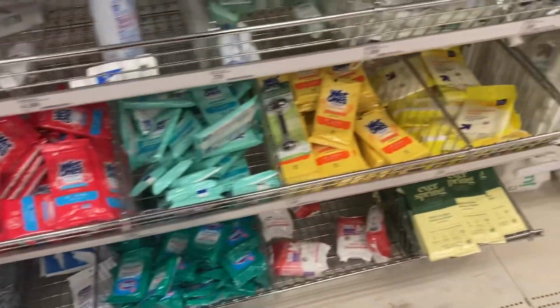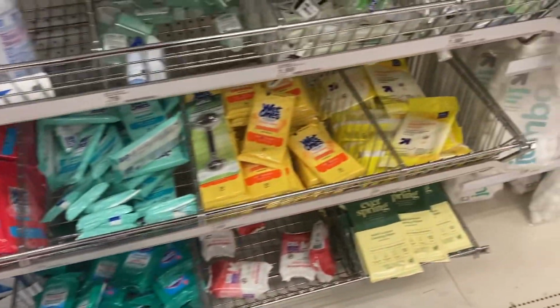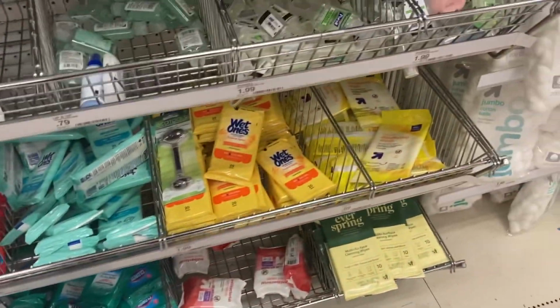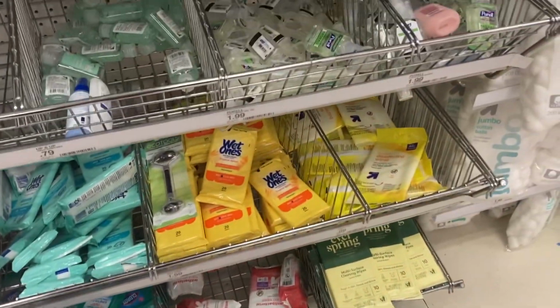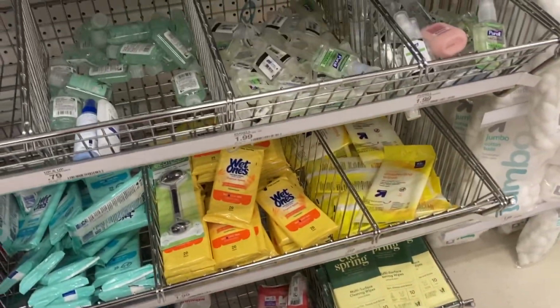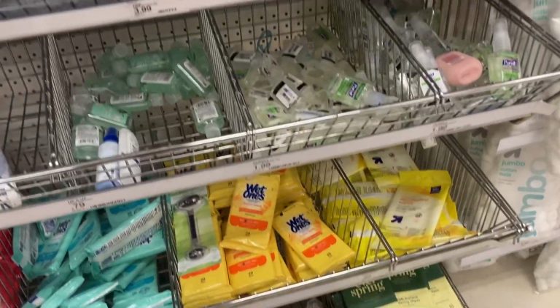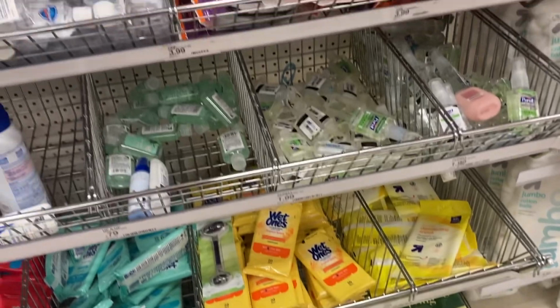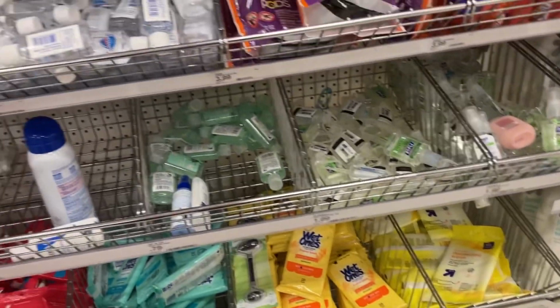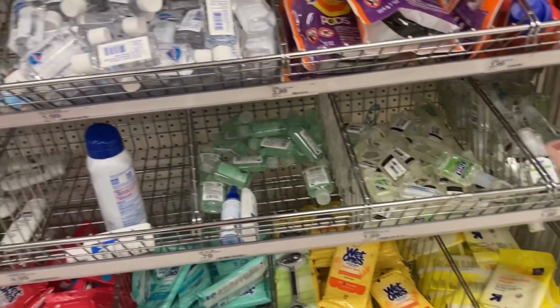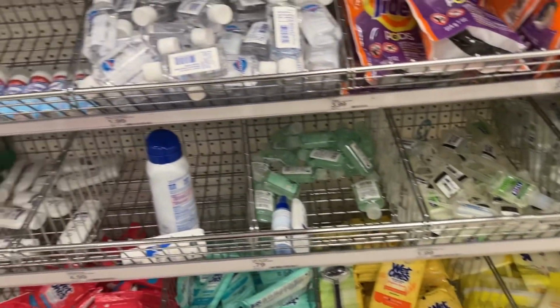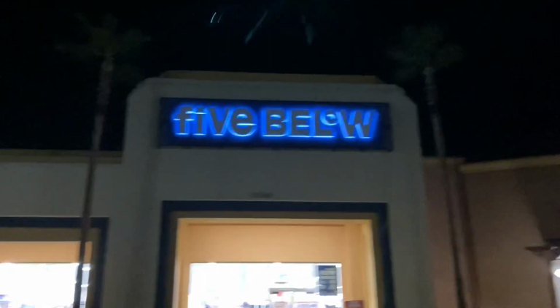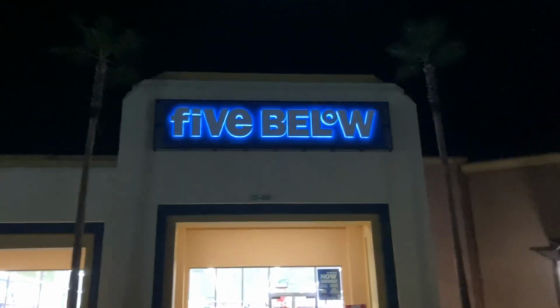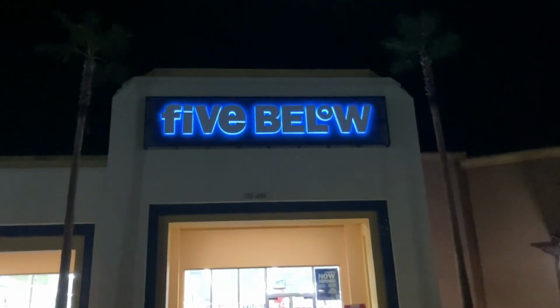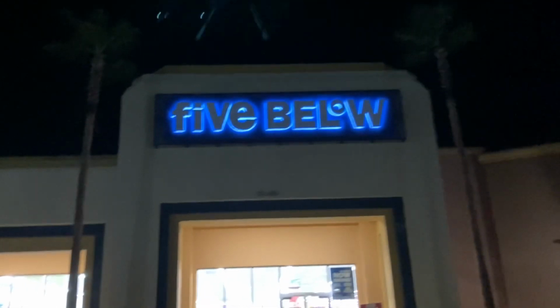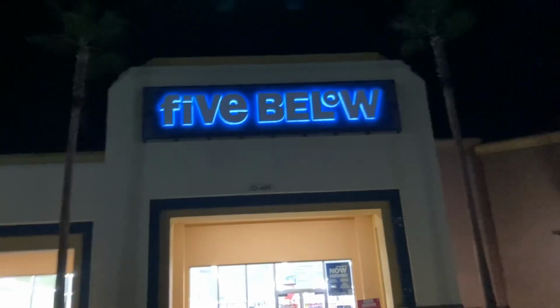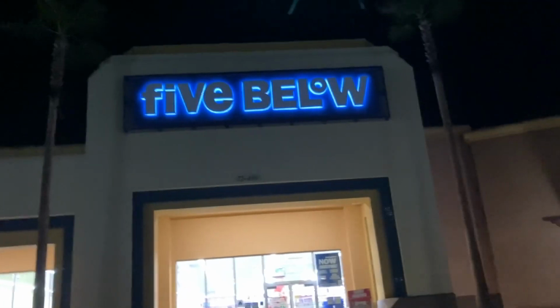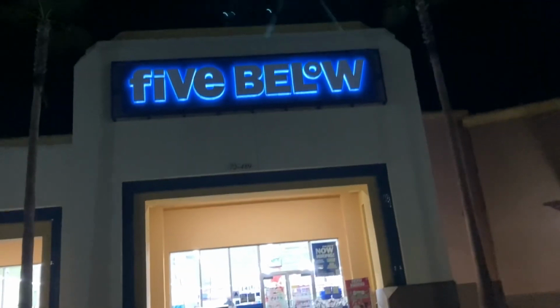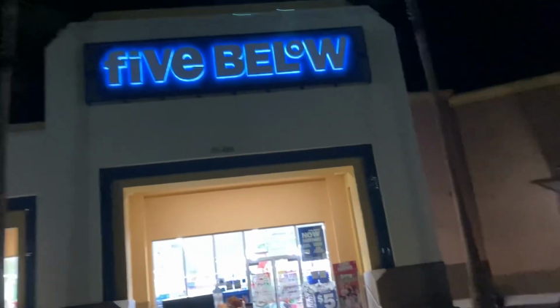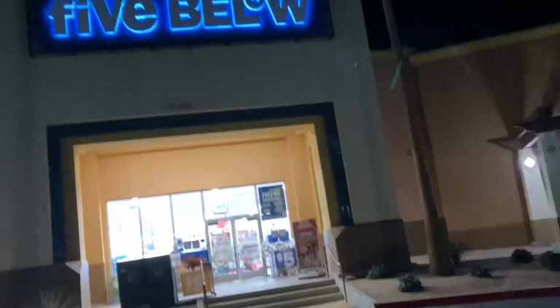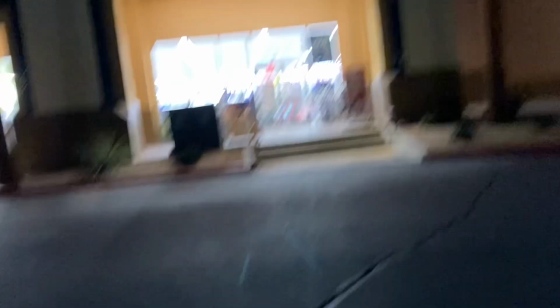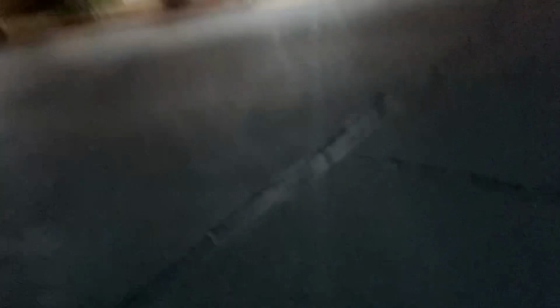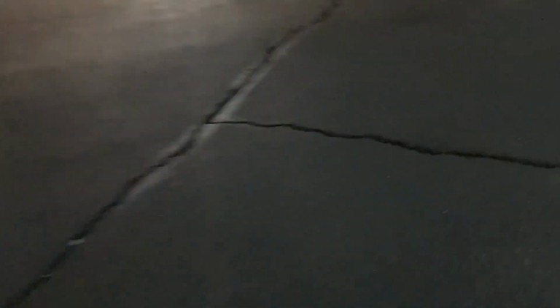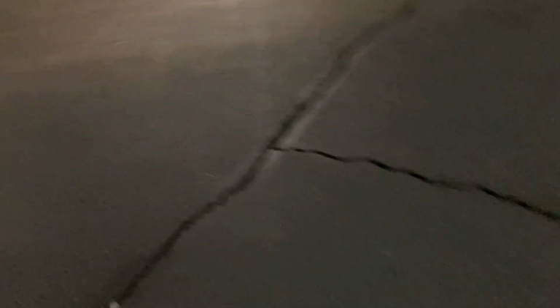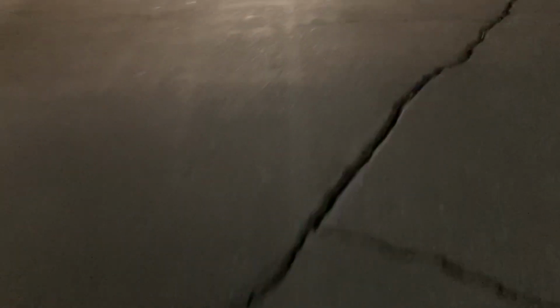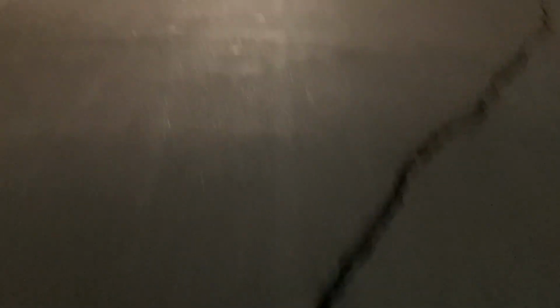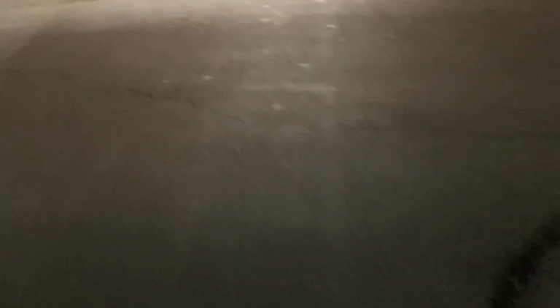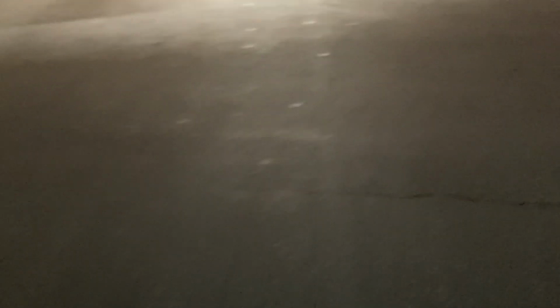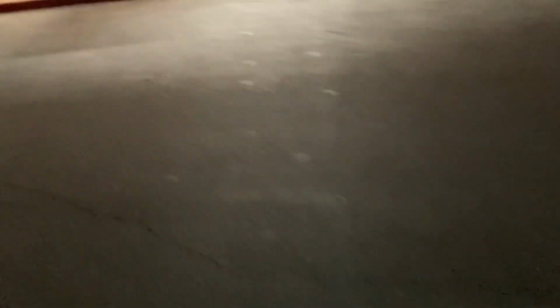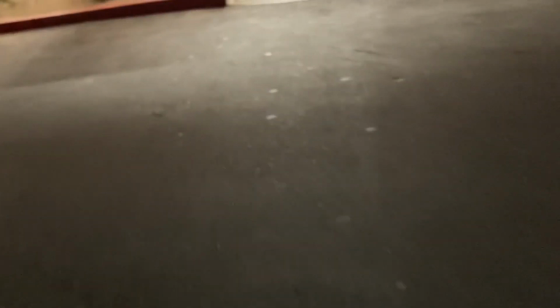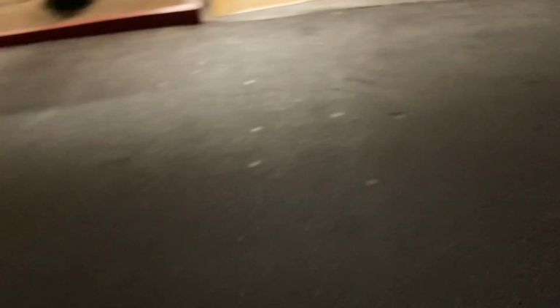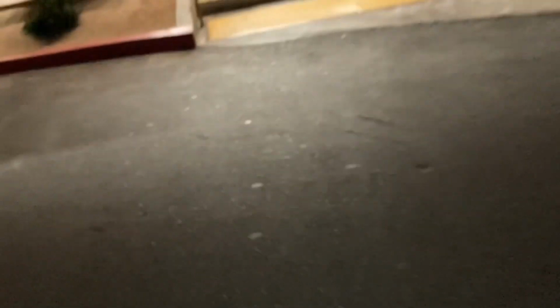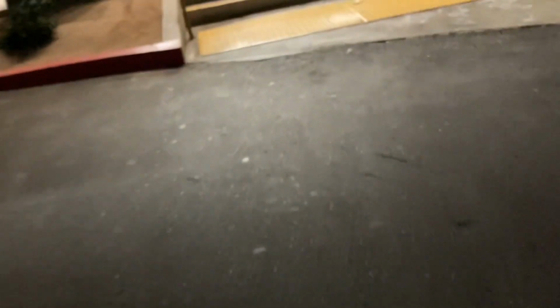Let me make sure, and then I'll see you guys when we get to 5 Below. All right guys, we're at 5 Below. Let's go in here and get the rest of the stuff for this pouch. This is the last stop.